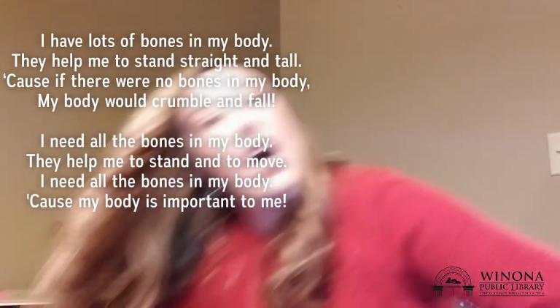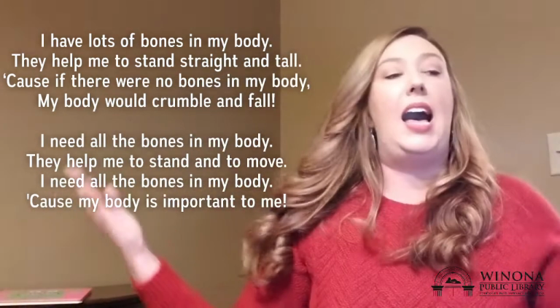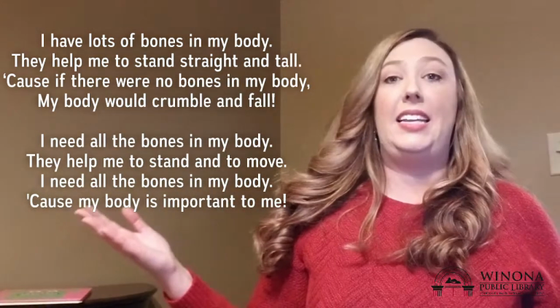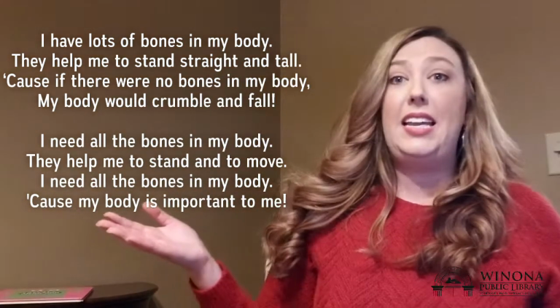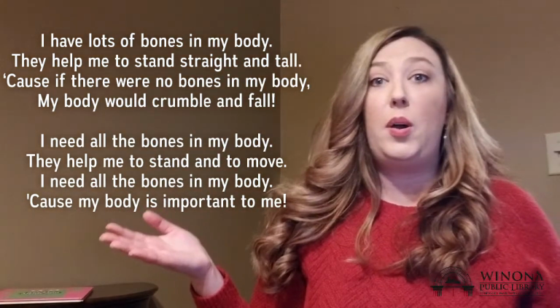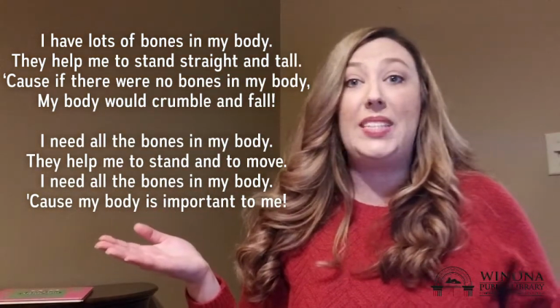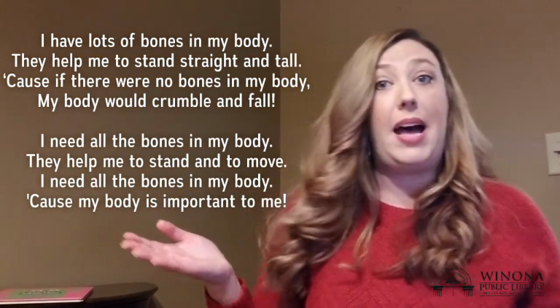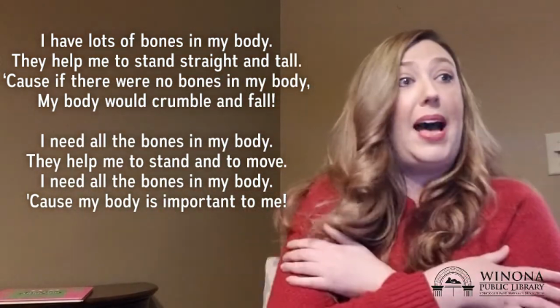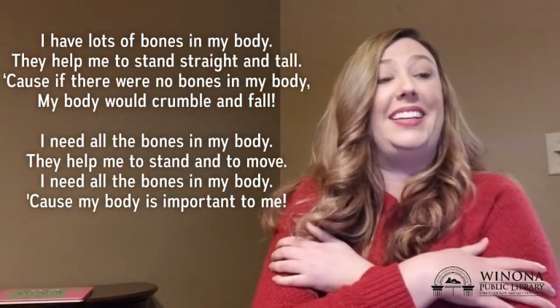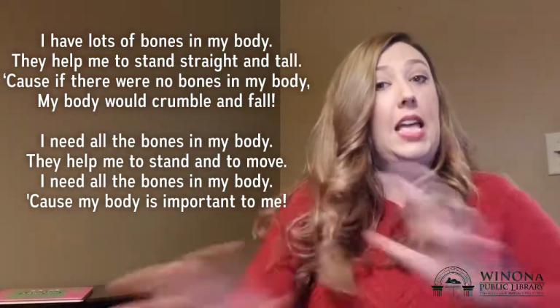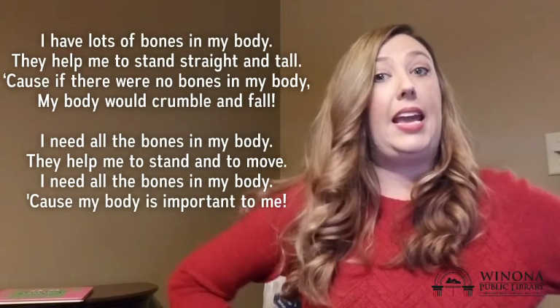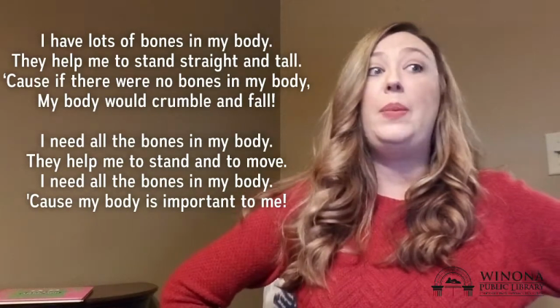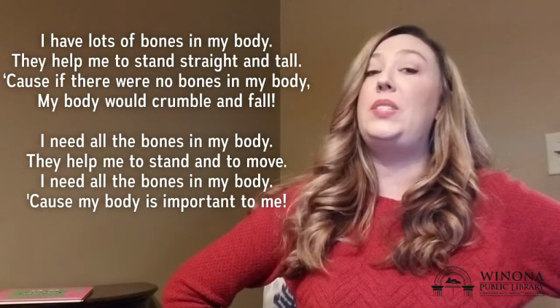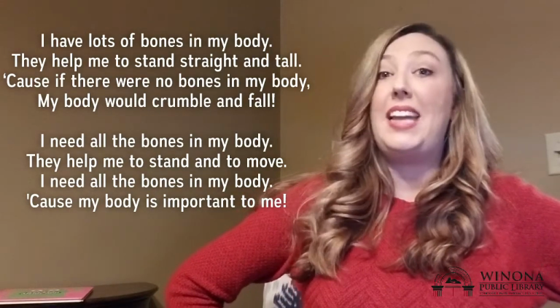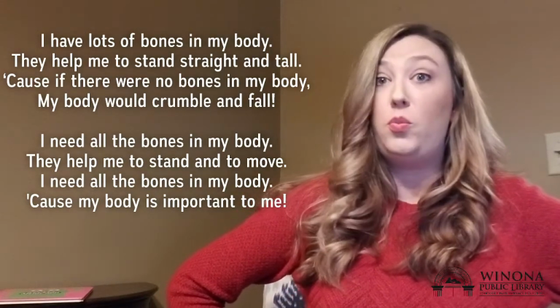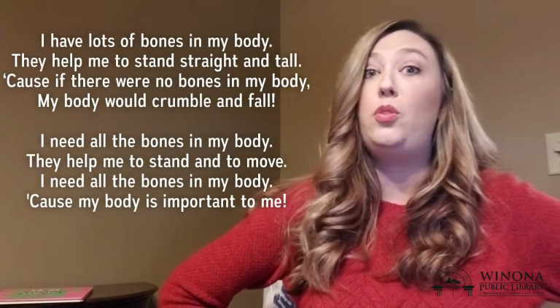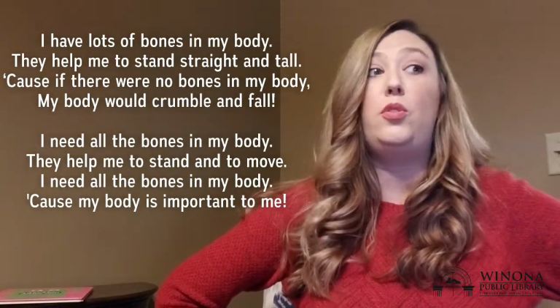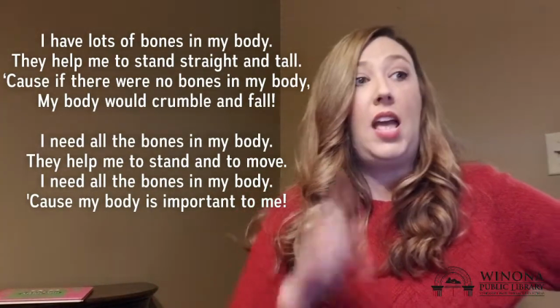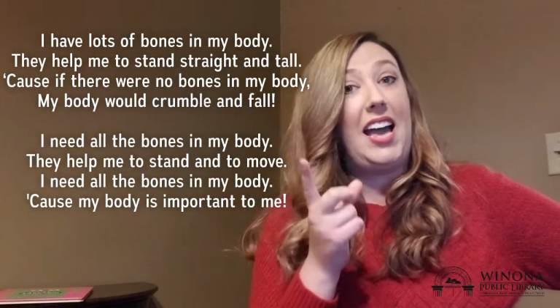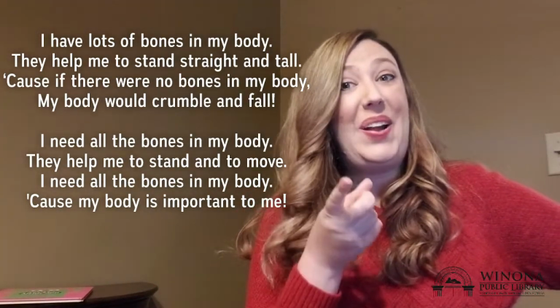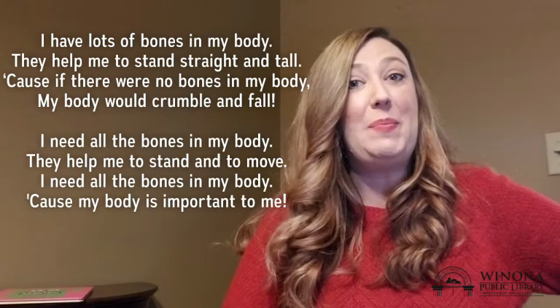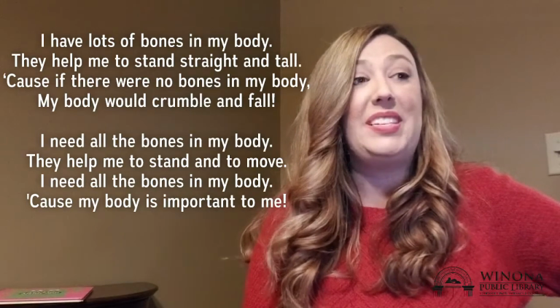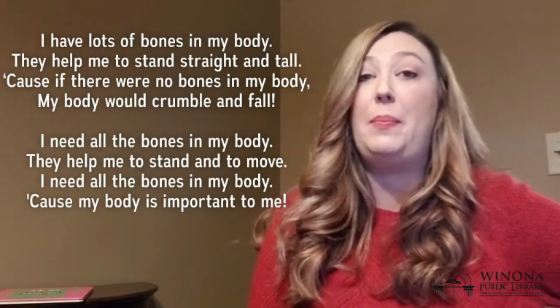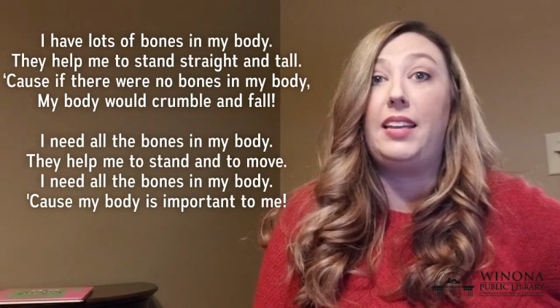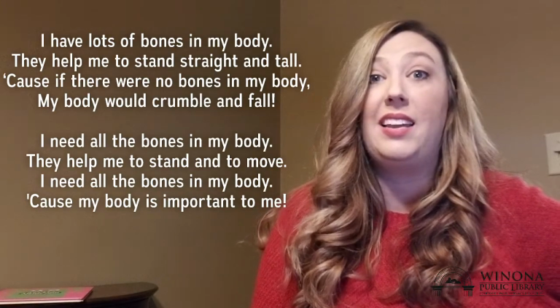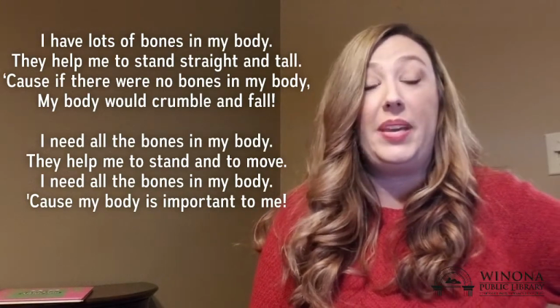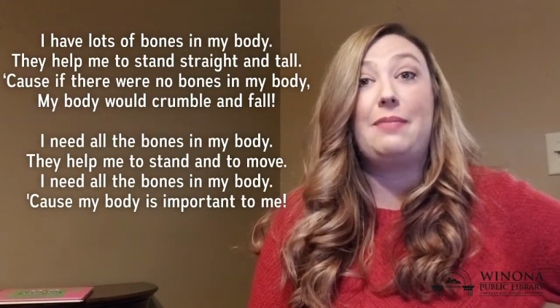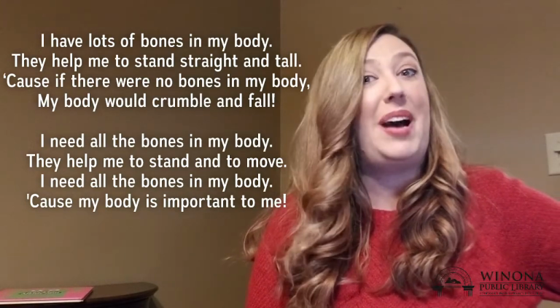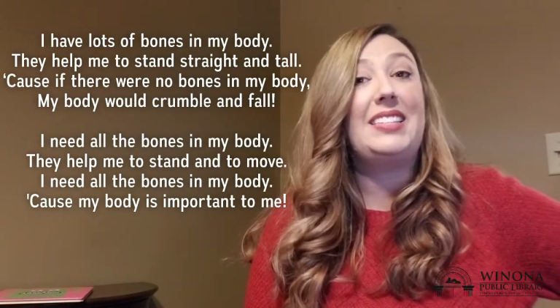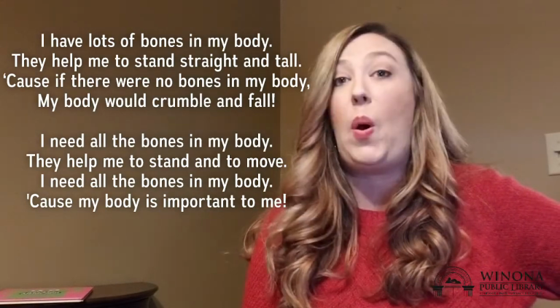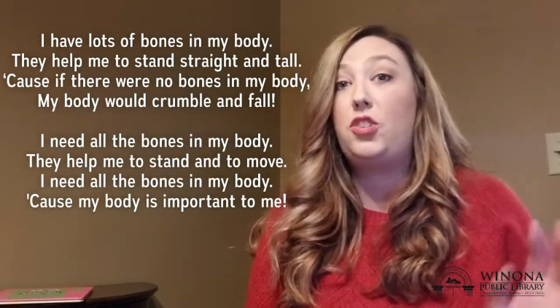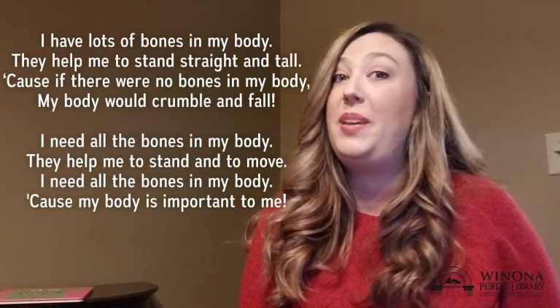♪ I need all the bones in my body. They help me to stand and to move. I need all the bones in my body, because my body's important to me. ♪